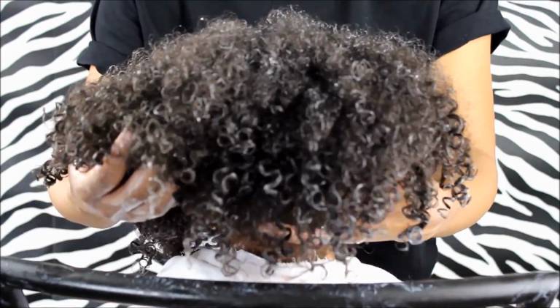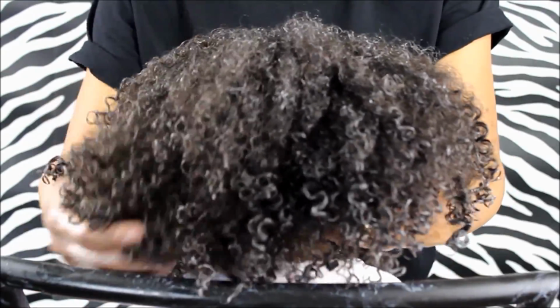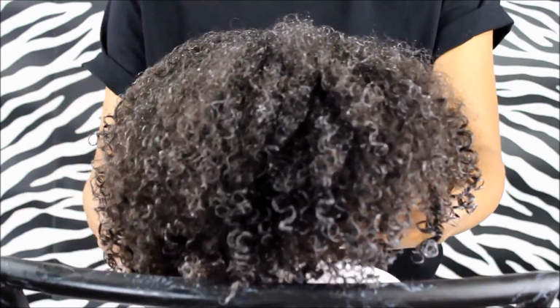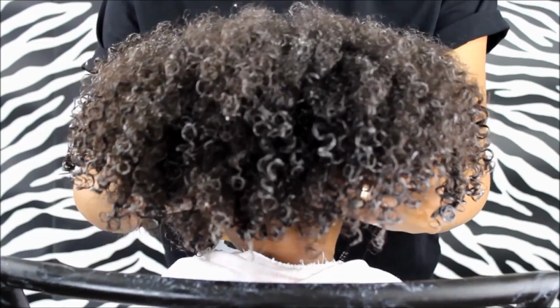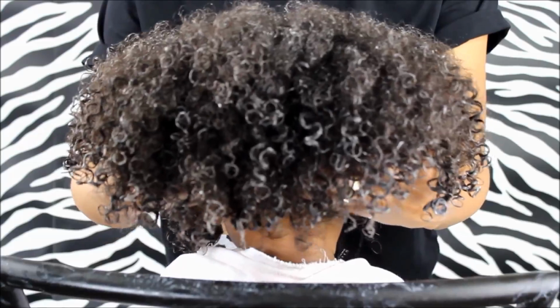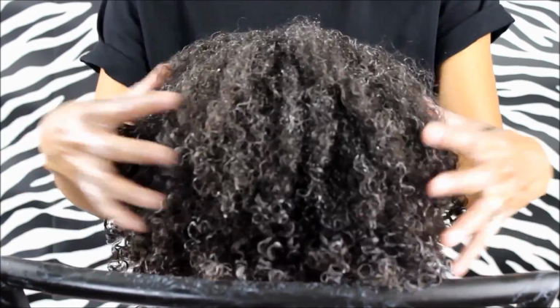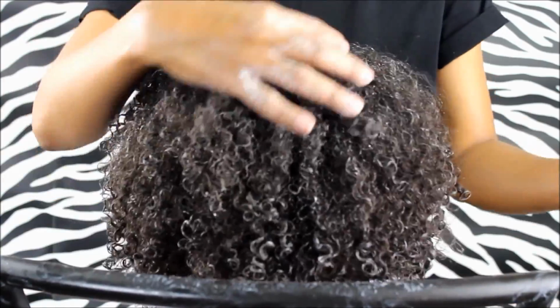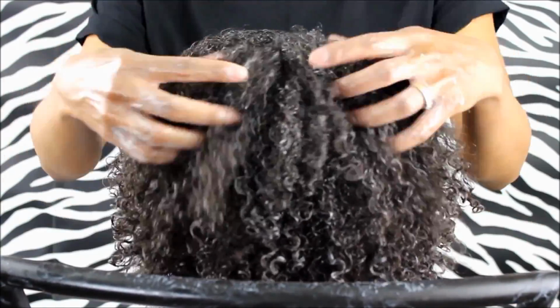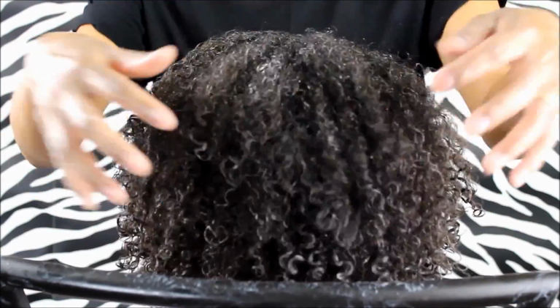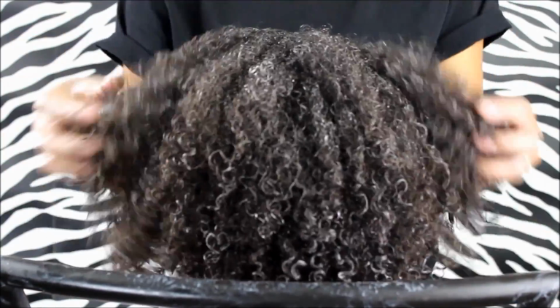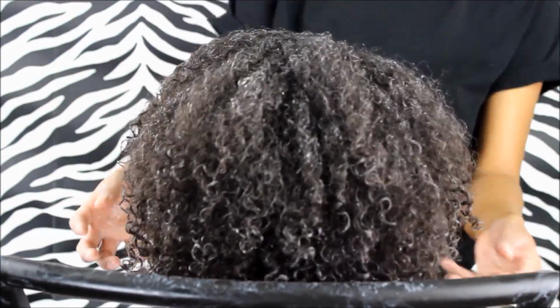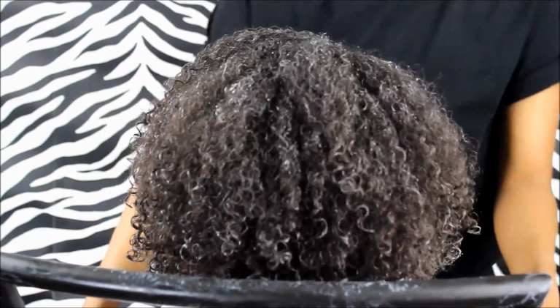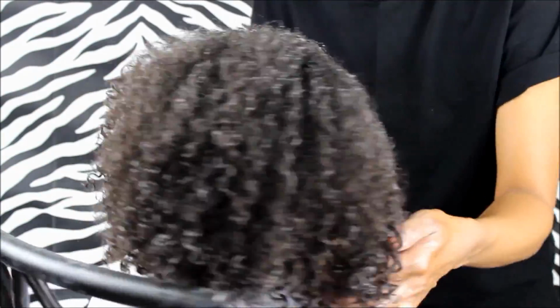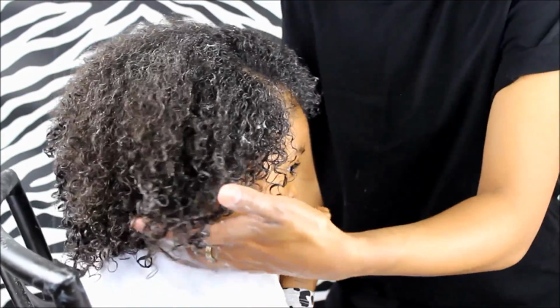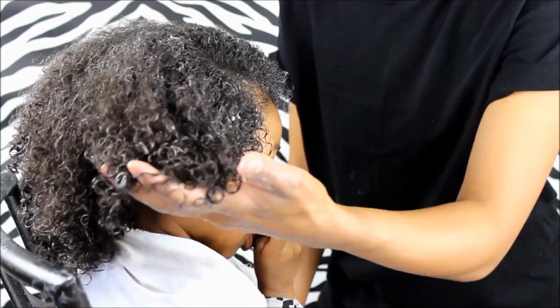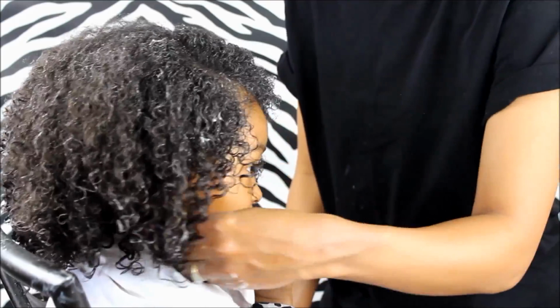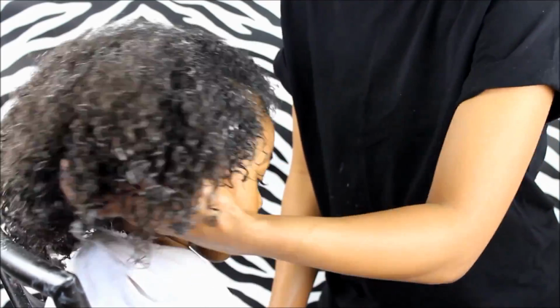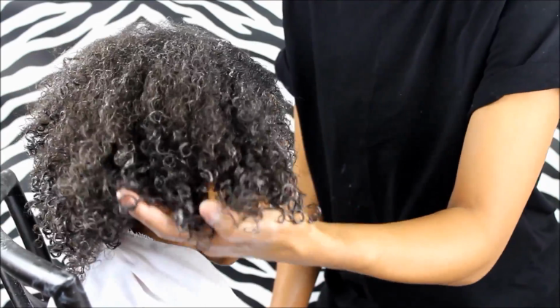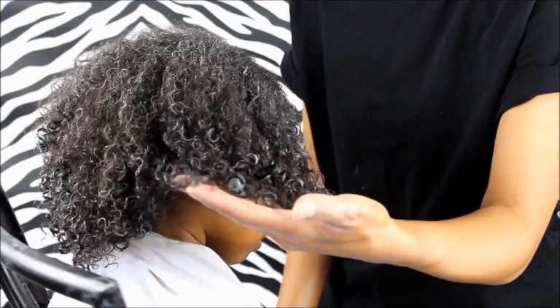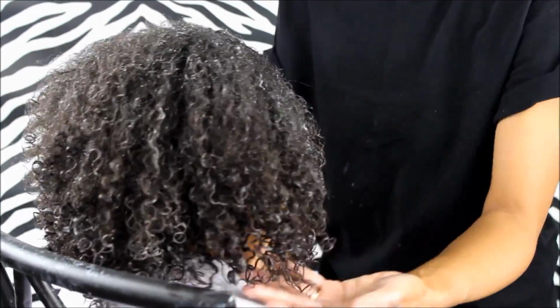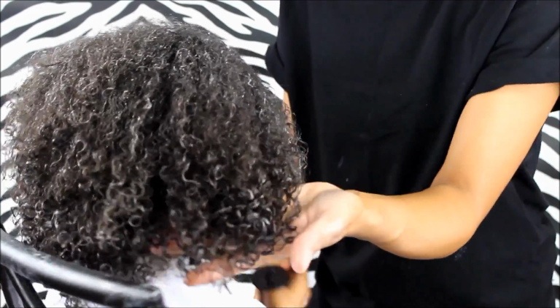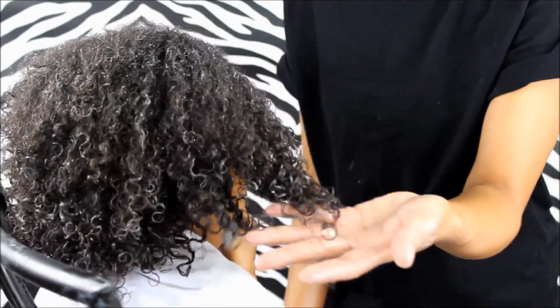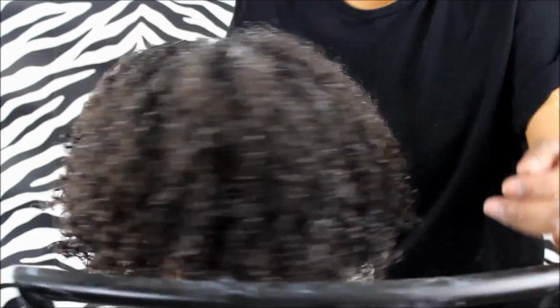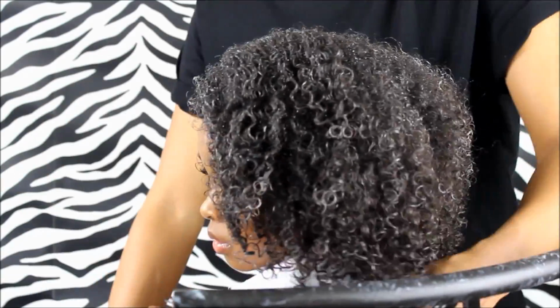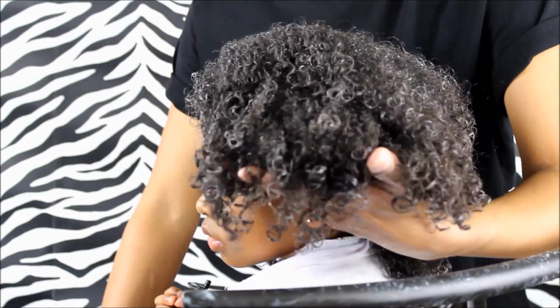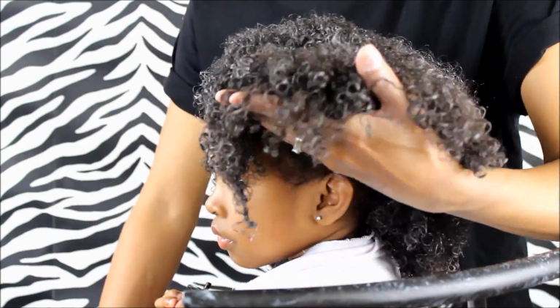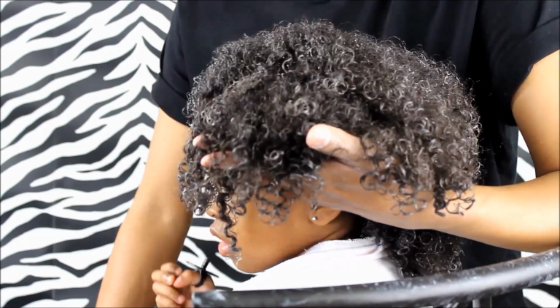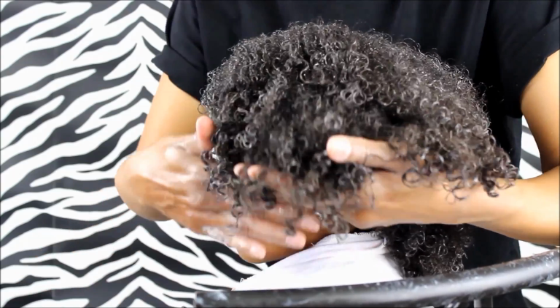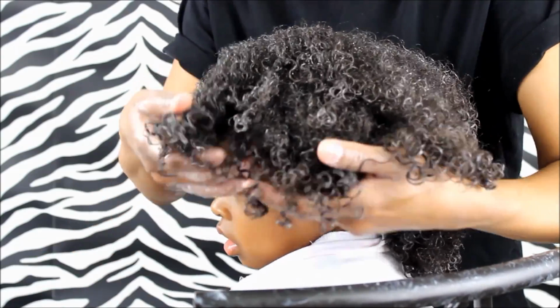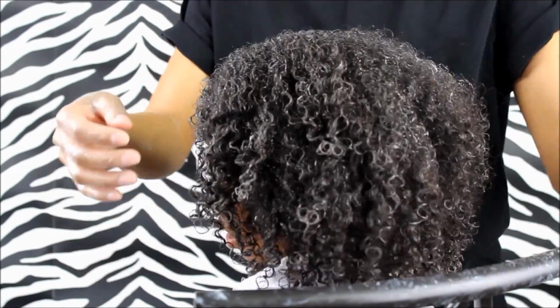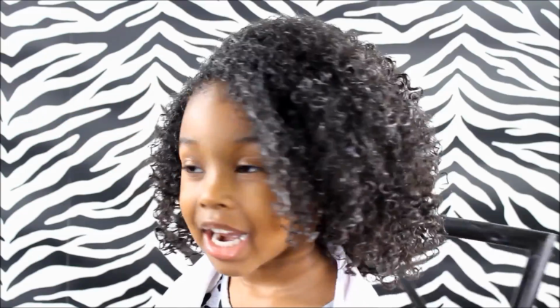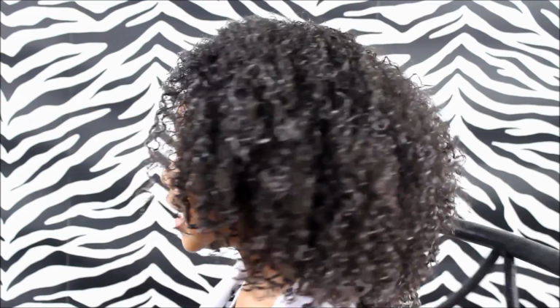This is what it looks like still wet, and the curls are looking cute and pretty defined. It does get curlier and cuter when it is dry, and it took us about almost two and a half hours for it to dry.